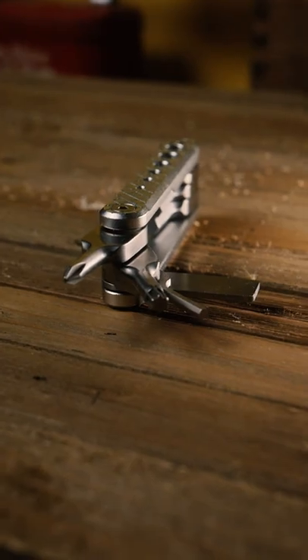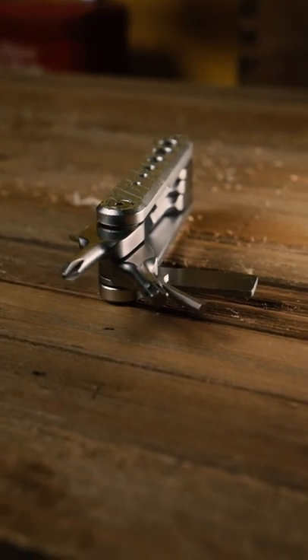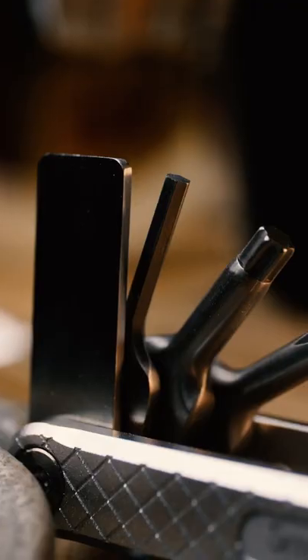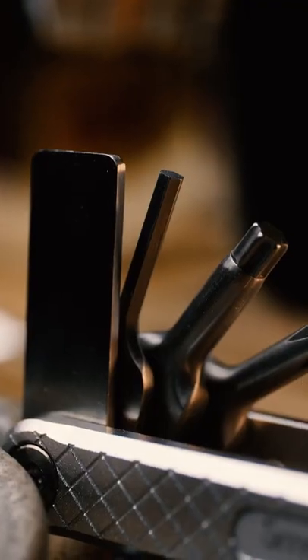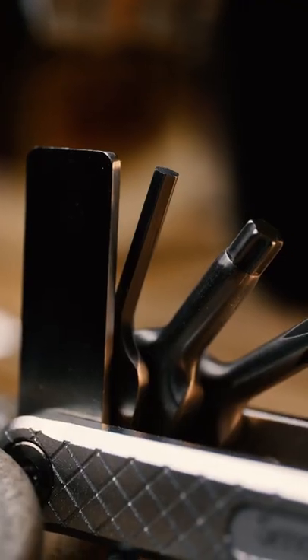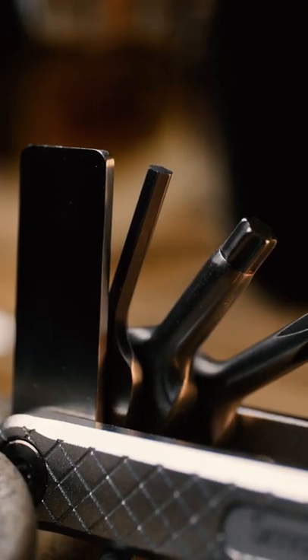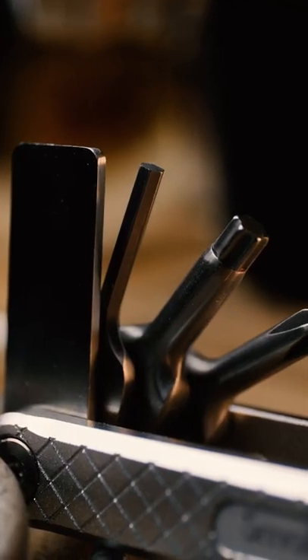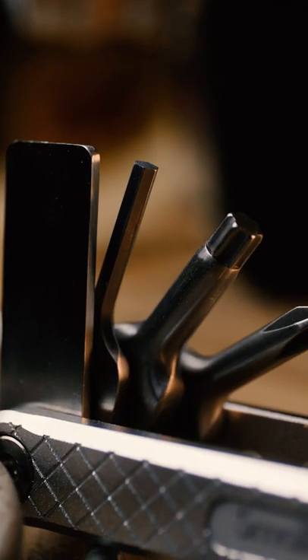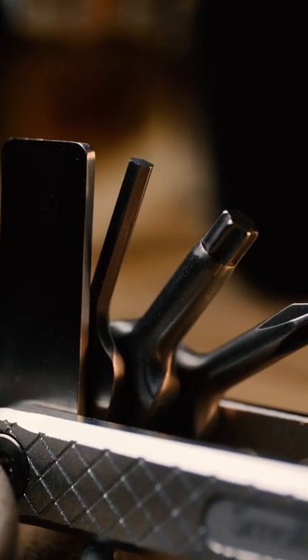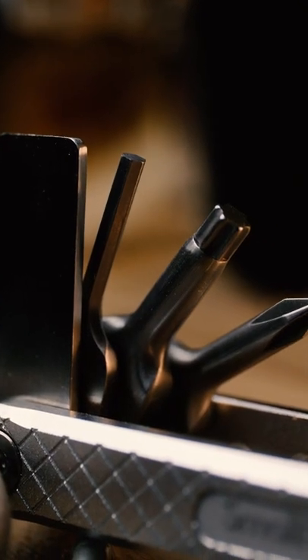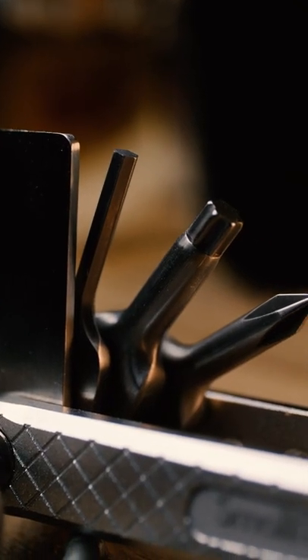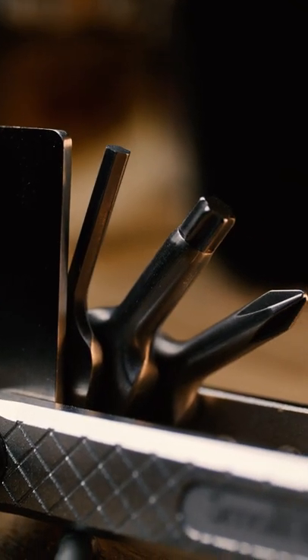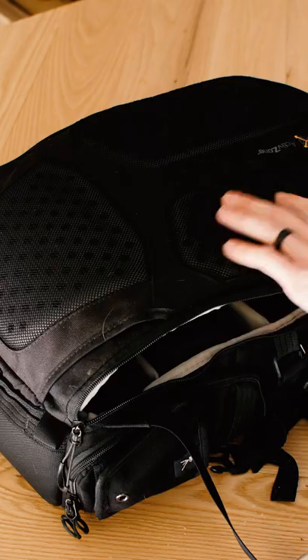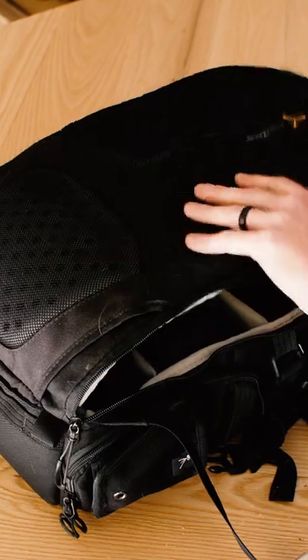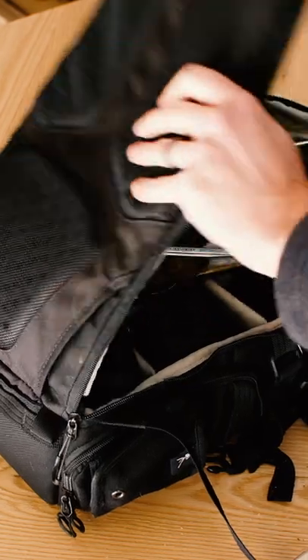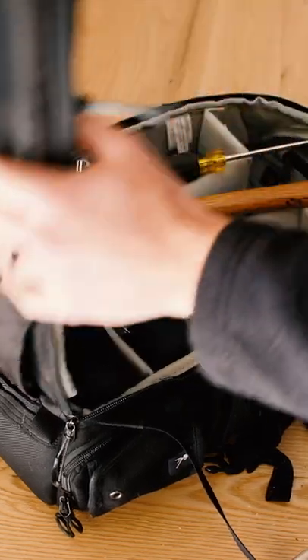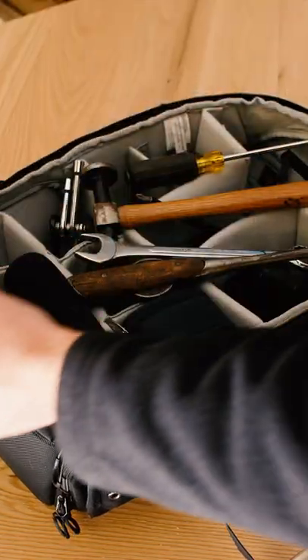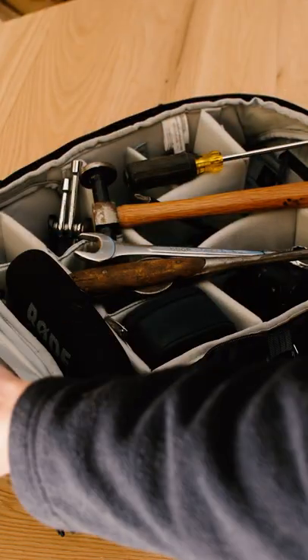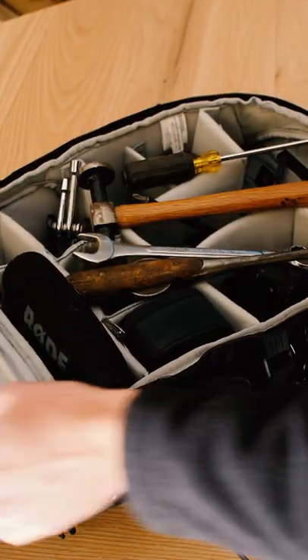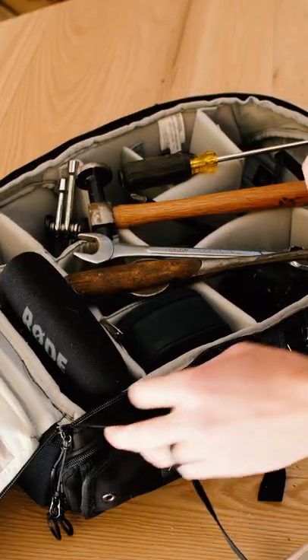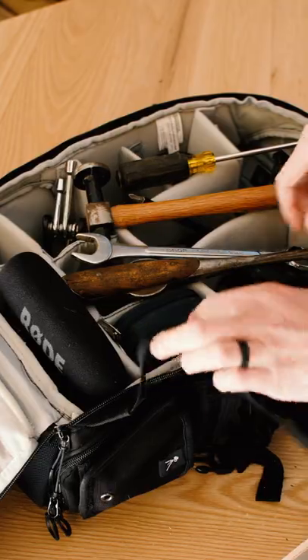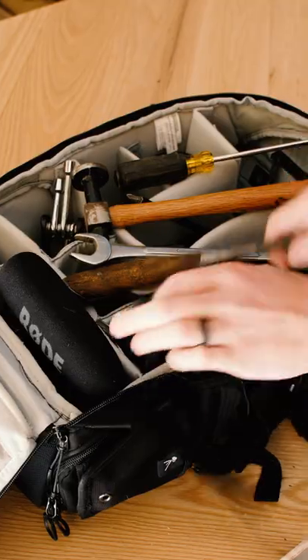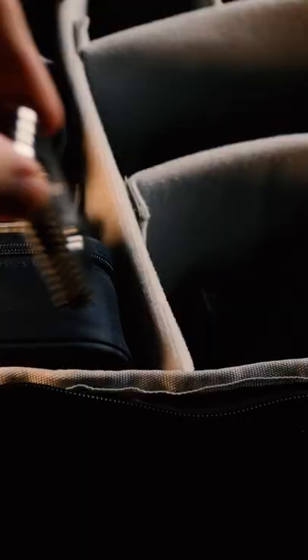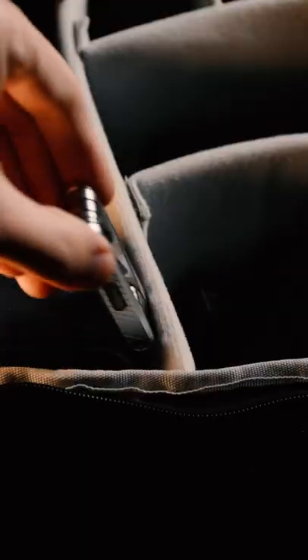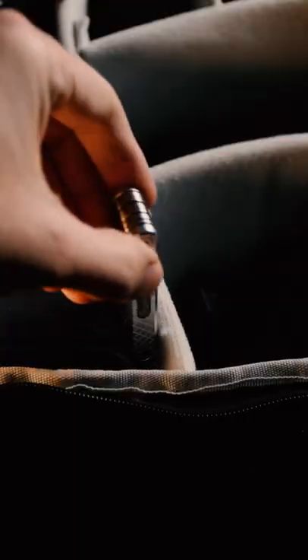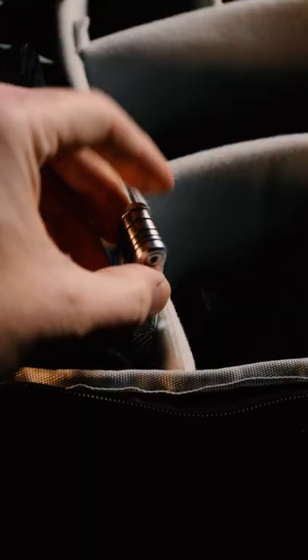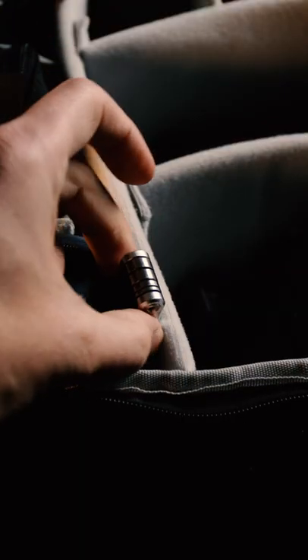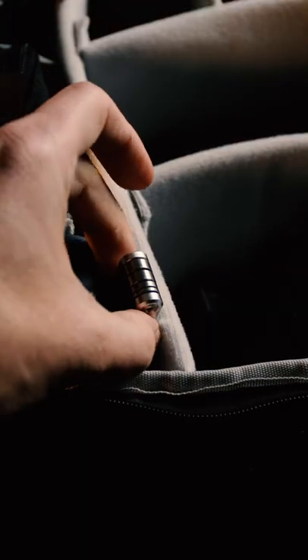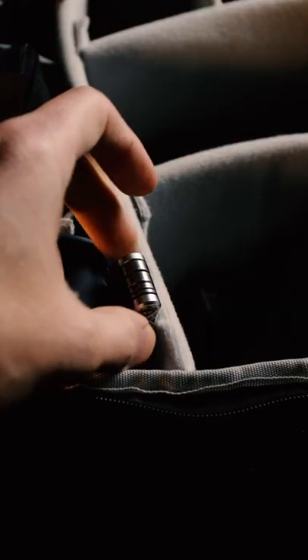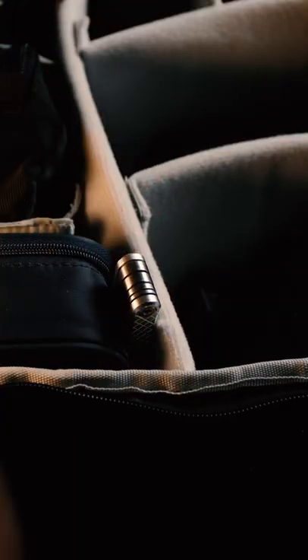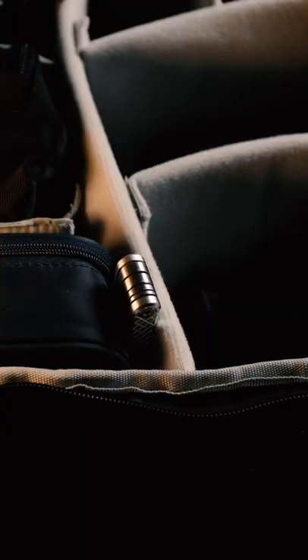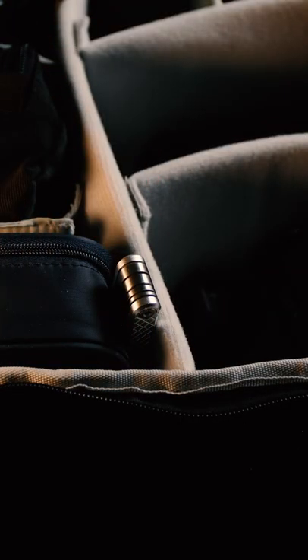It has saved me time while out filming, eliminates the hassle of rummaging around my bag looking for the right tool, and is super compact taking up less space in my bag.